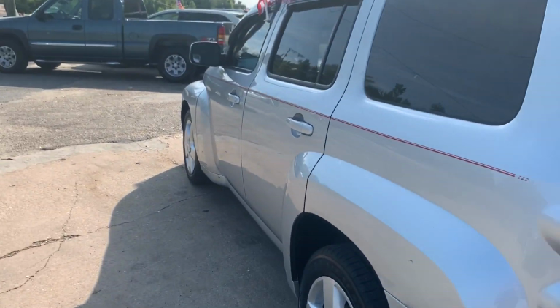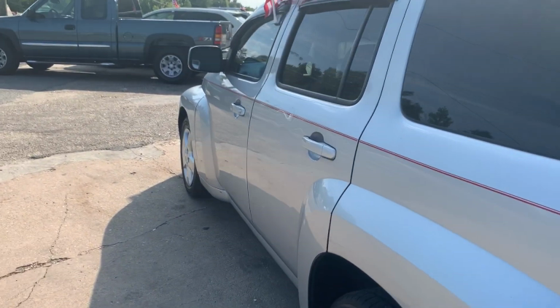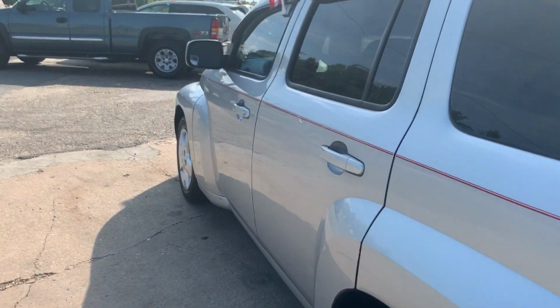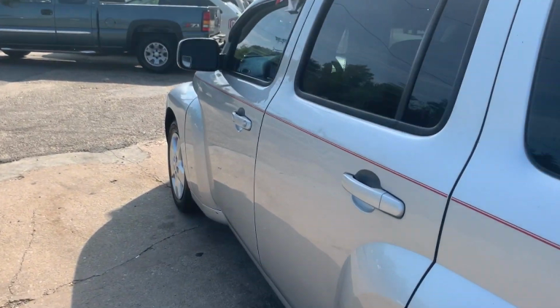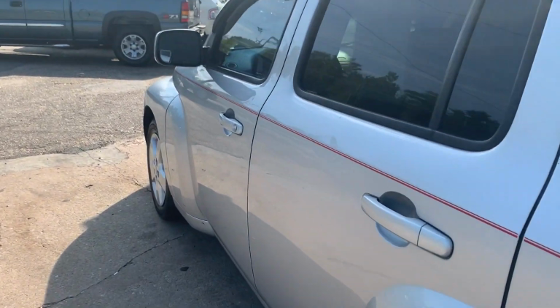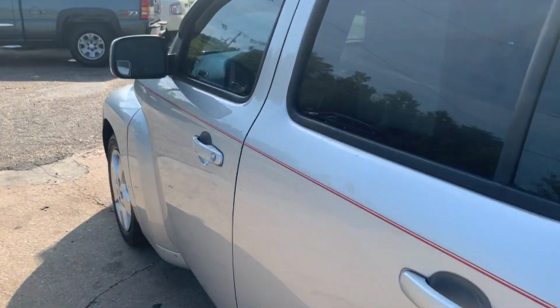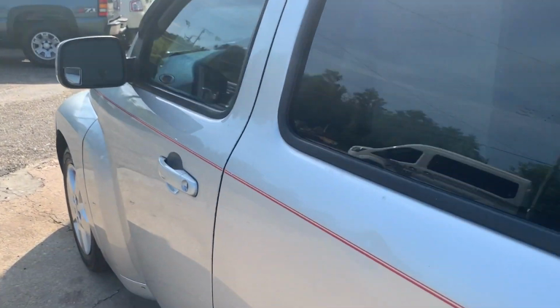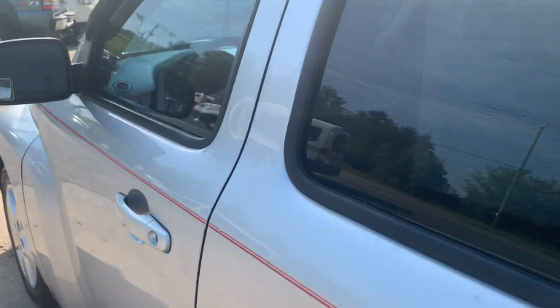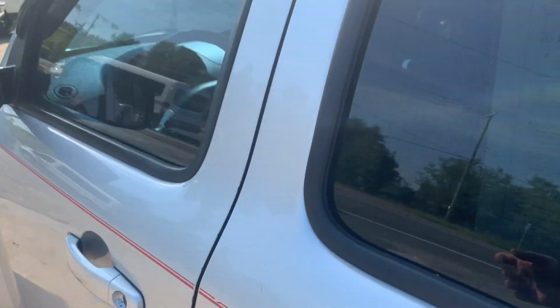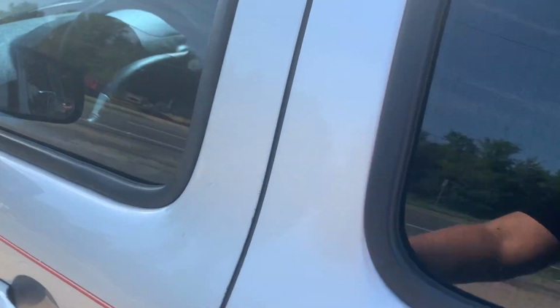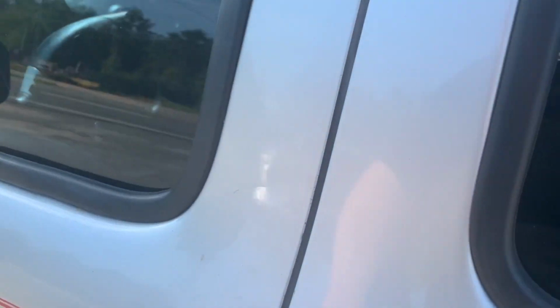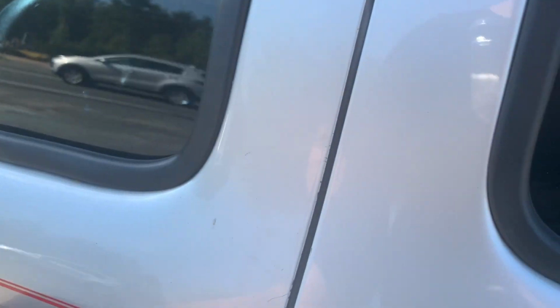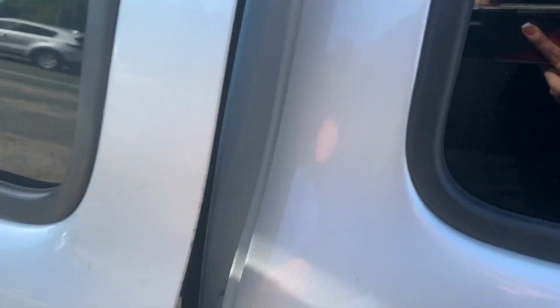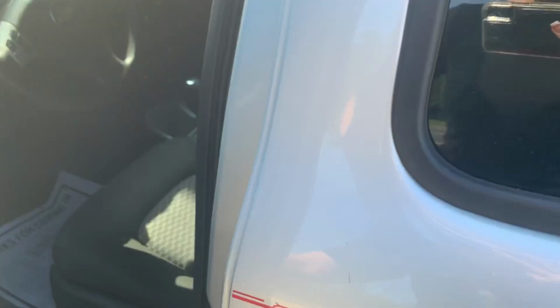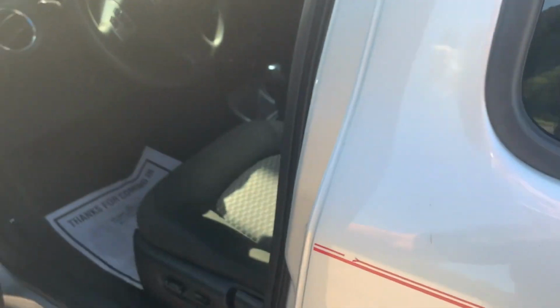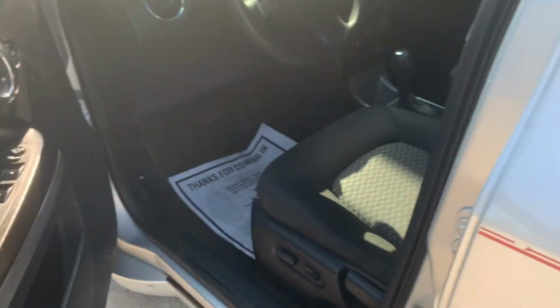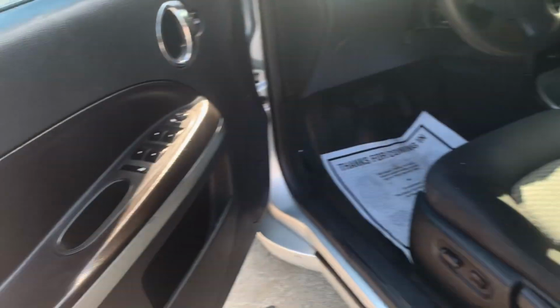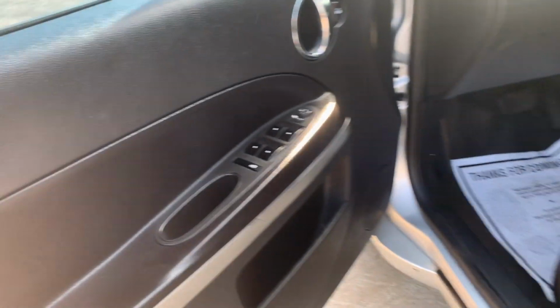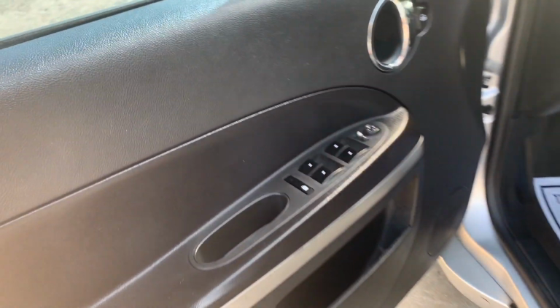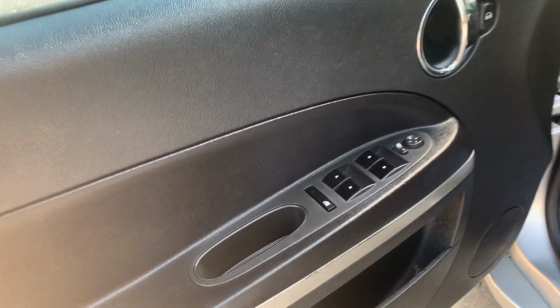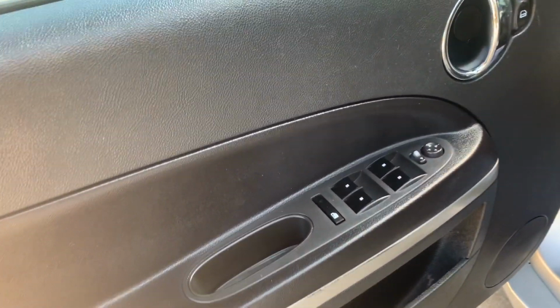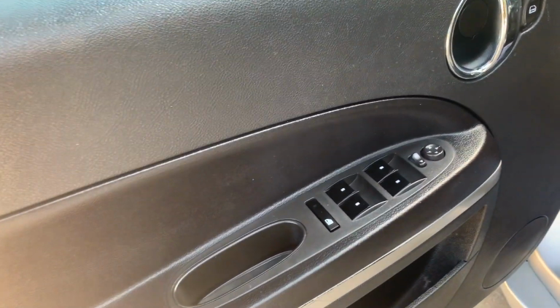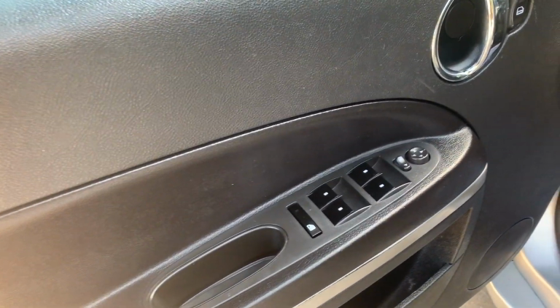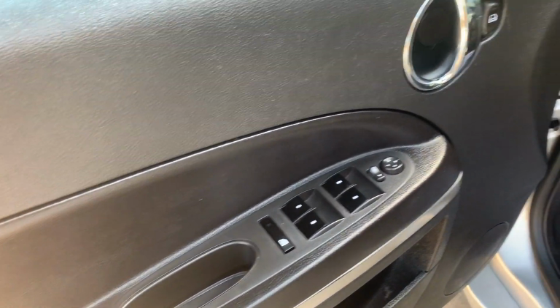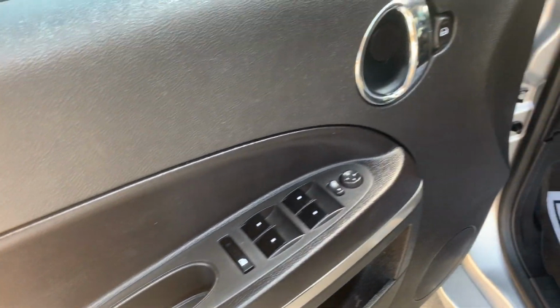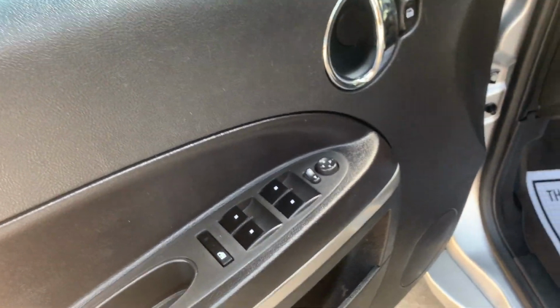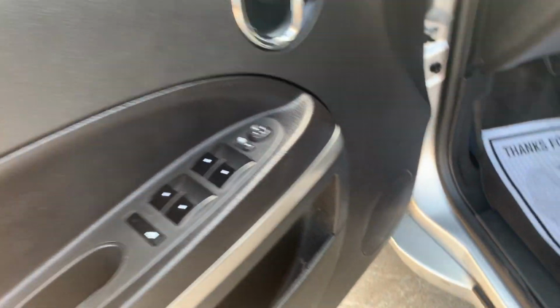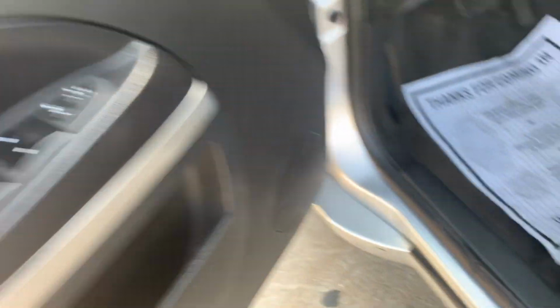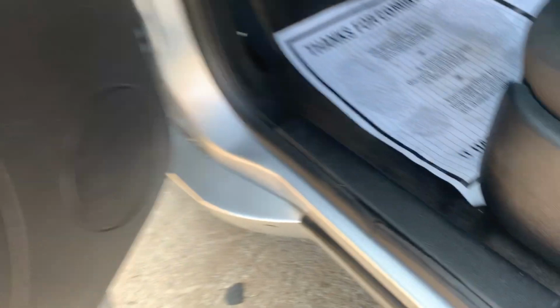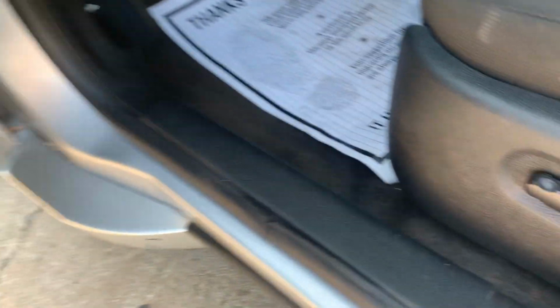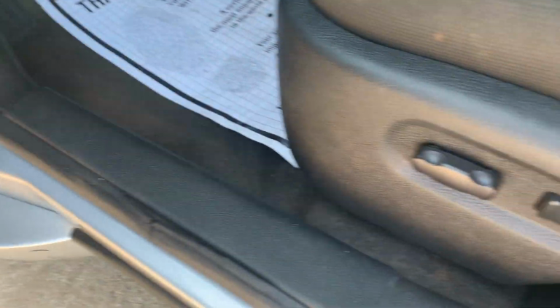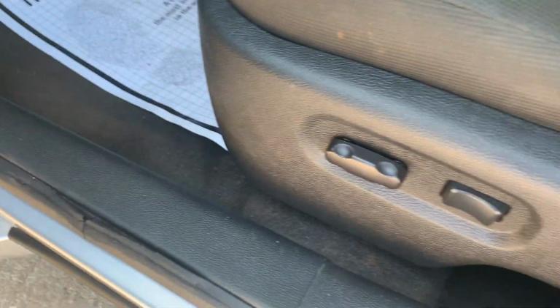Seats 5. Power locks, windows, and mirrors. Power driver's seat.